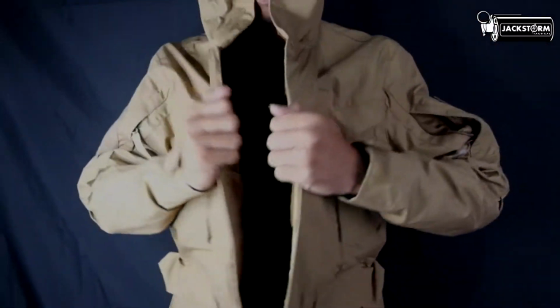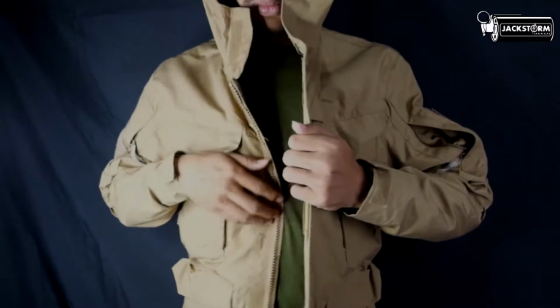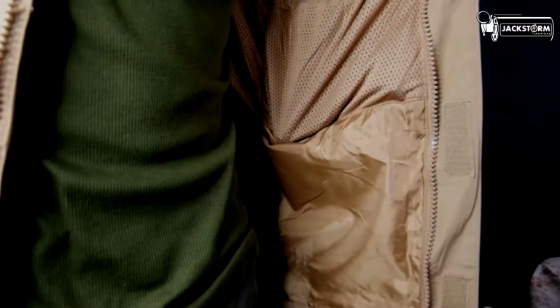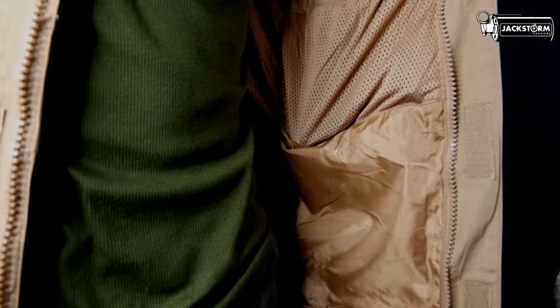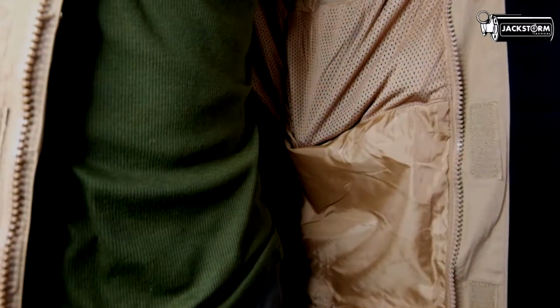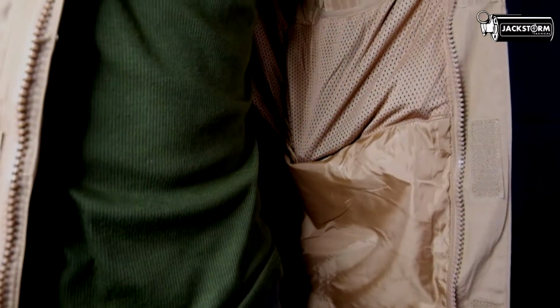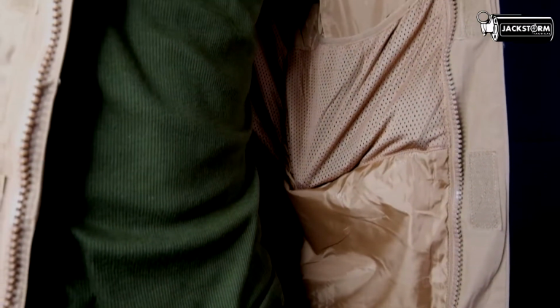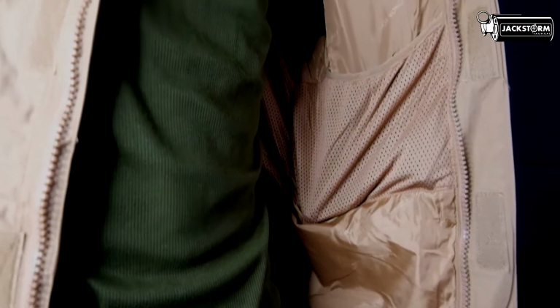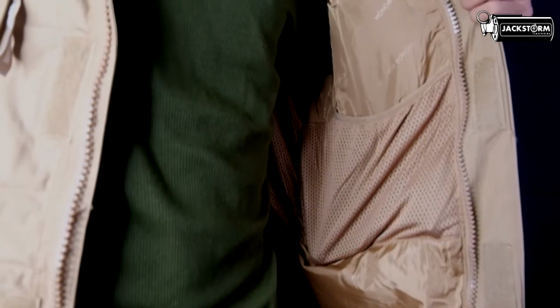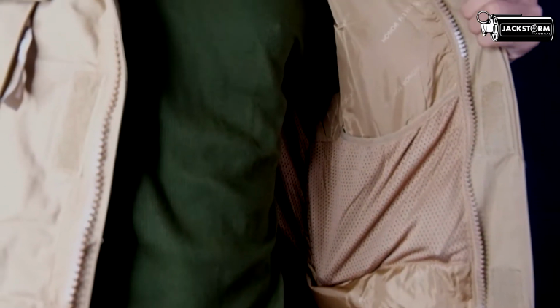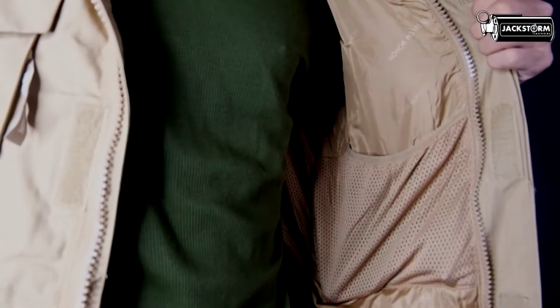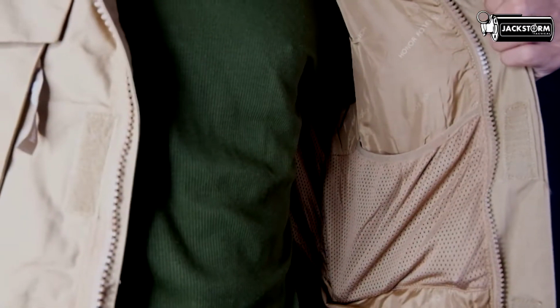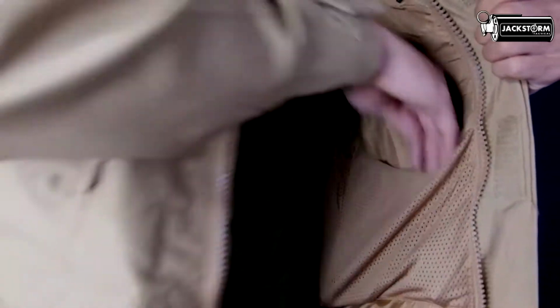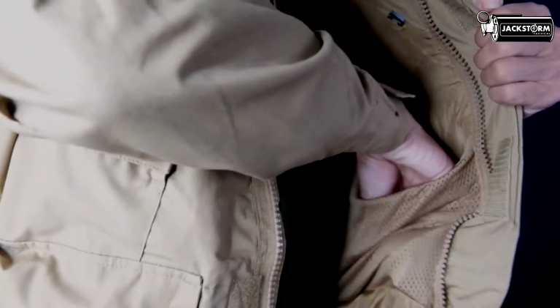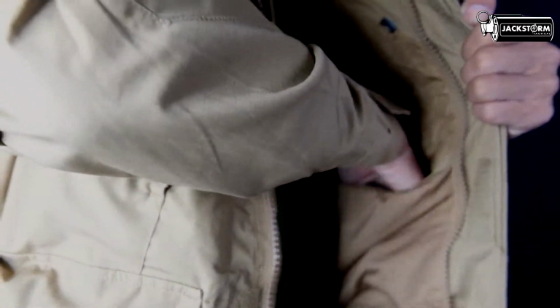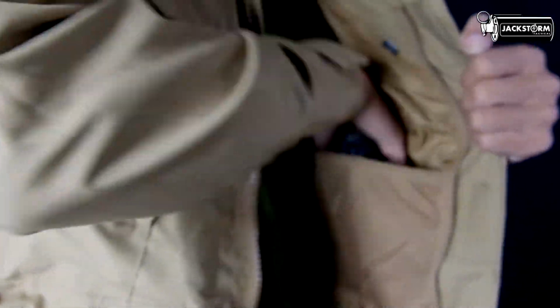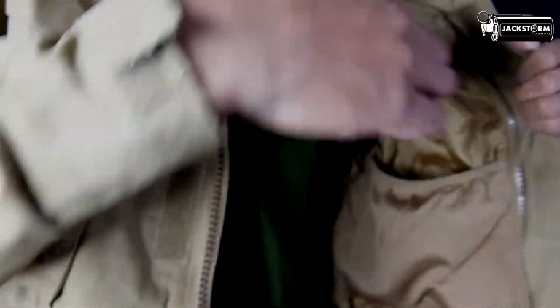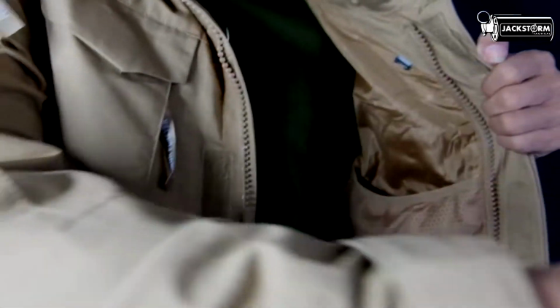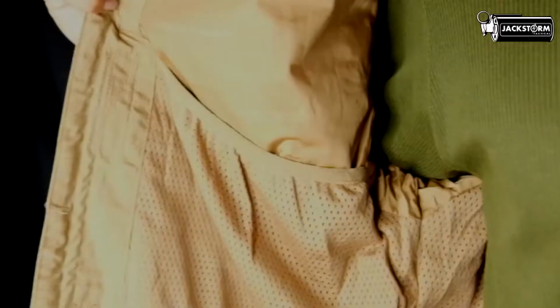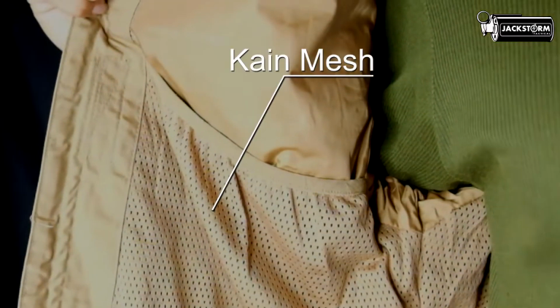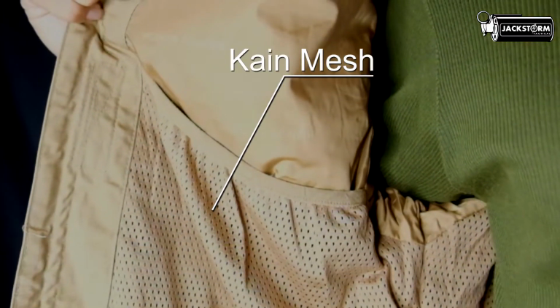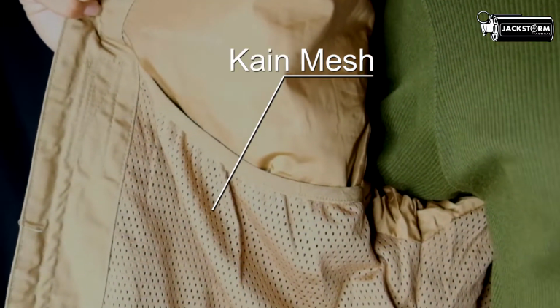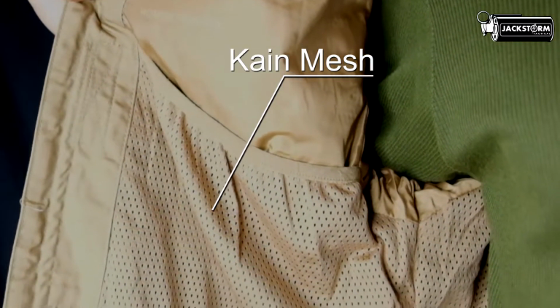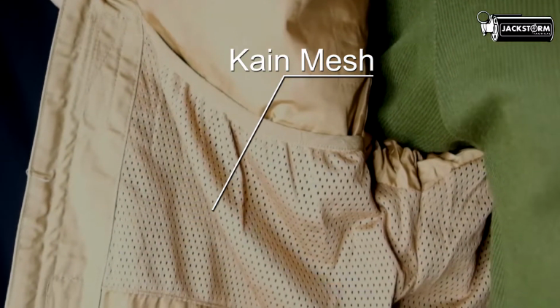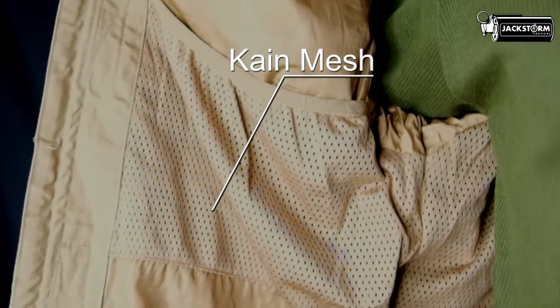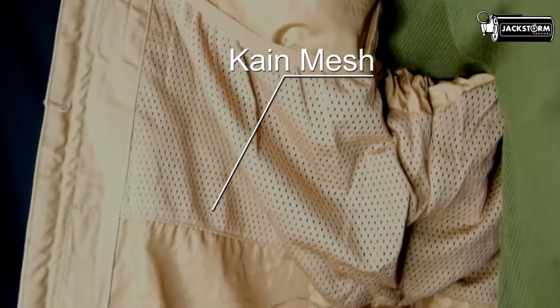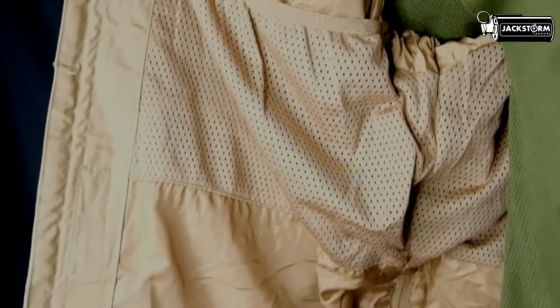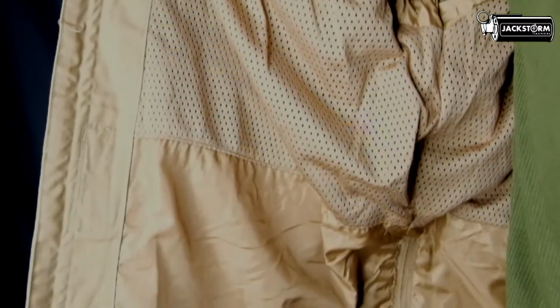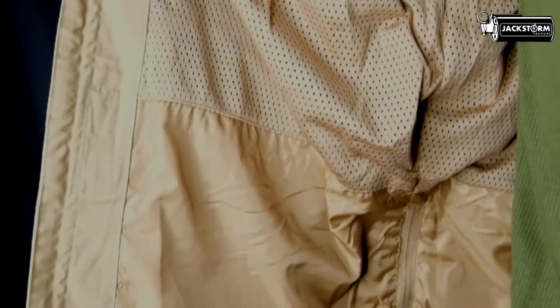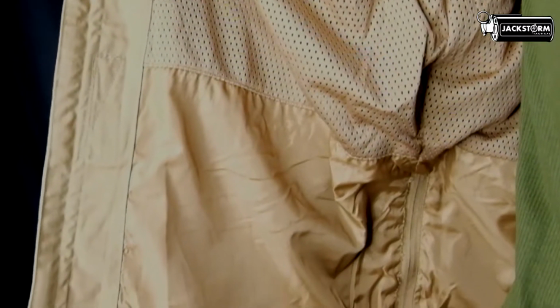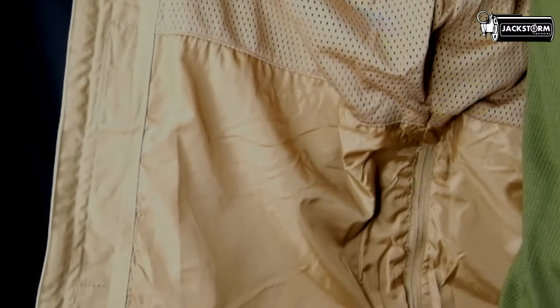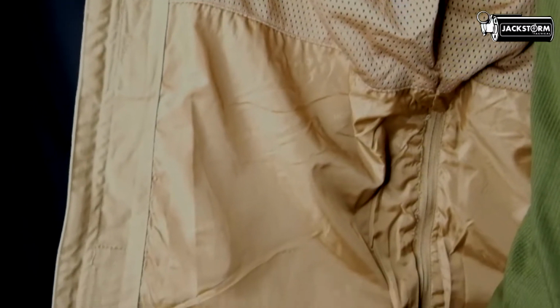Selain dua jenis kain tersebut, jaket ini juga memiliki kain mesh yang berada di dalam, yang berfungsi sebagai sirkulasi udara dan juga kantong, yang nantinya akan saya jelaskan lebih lanjut.